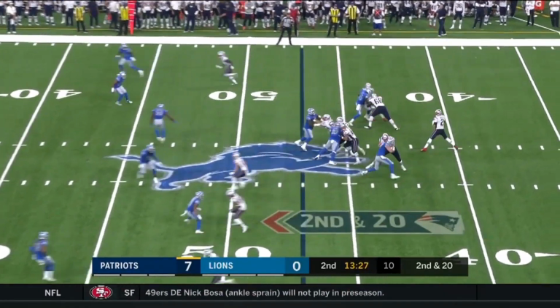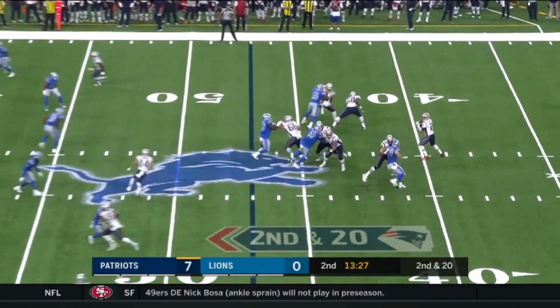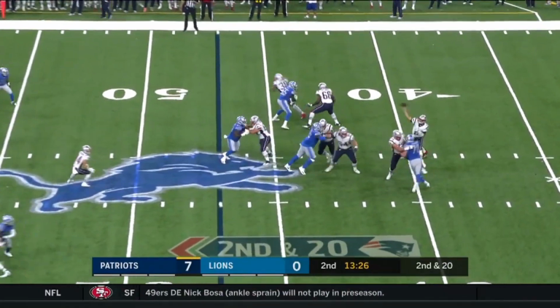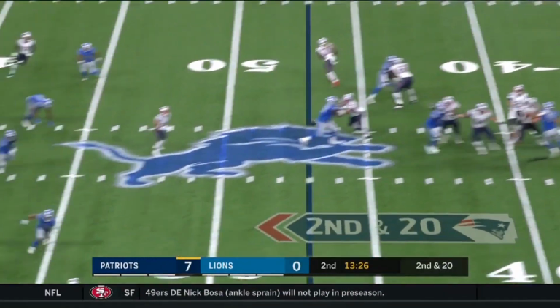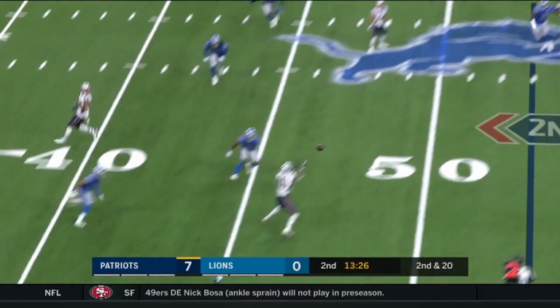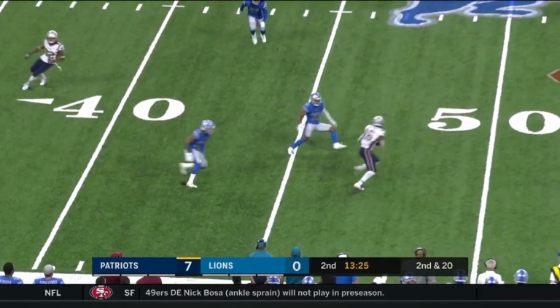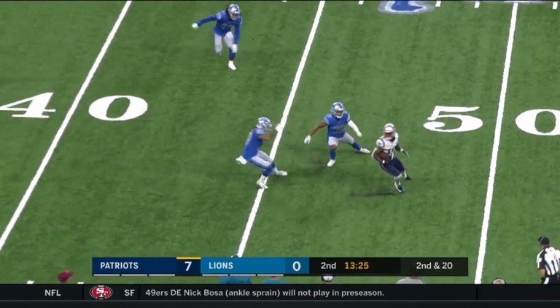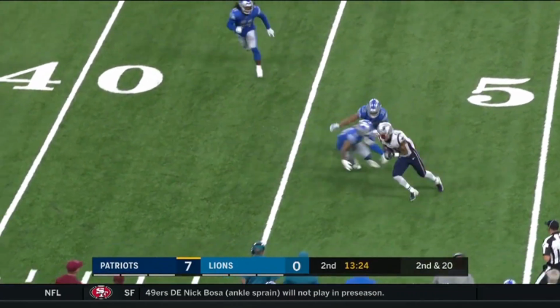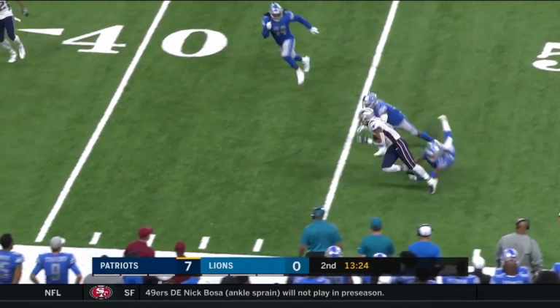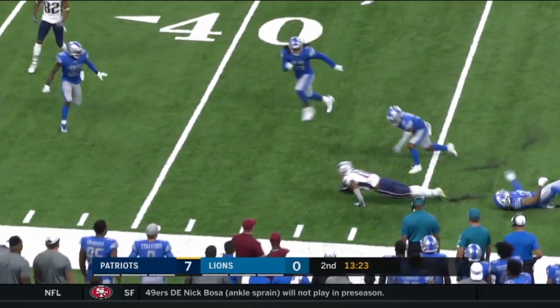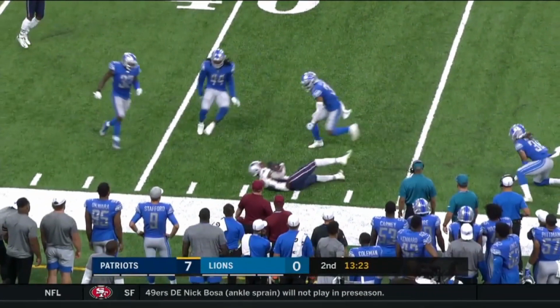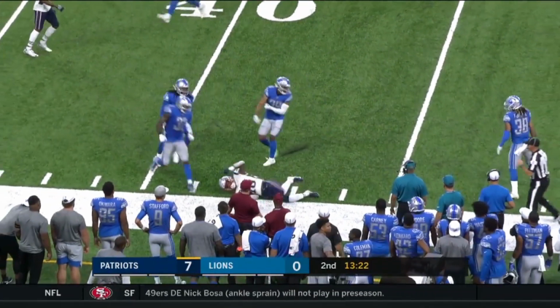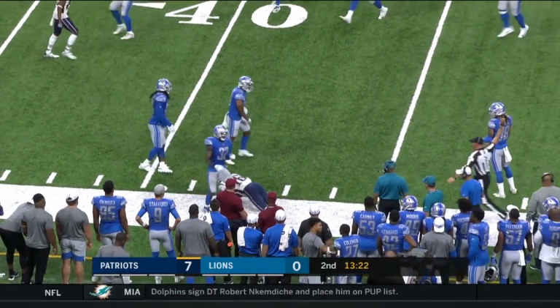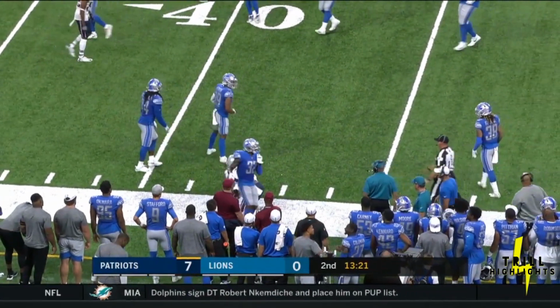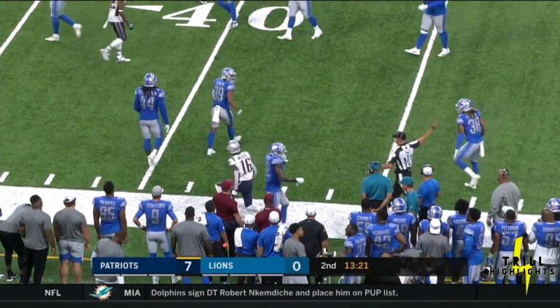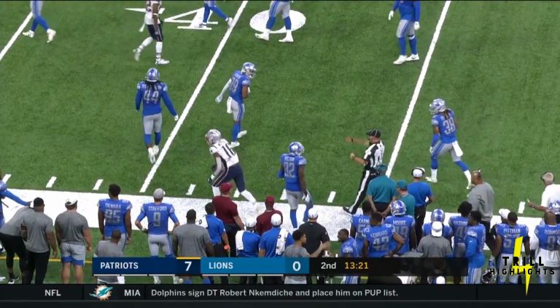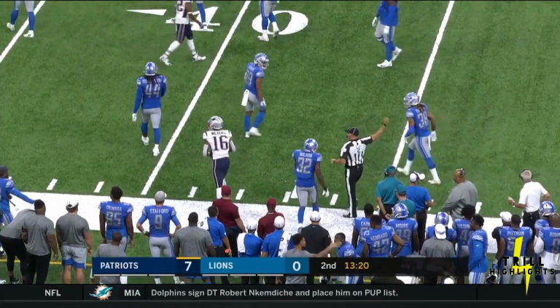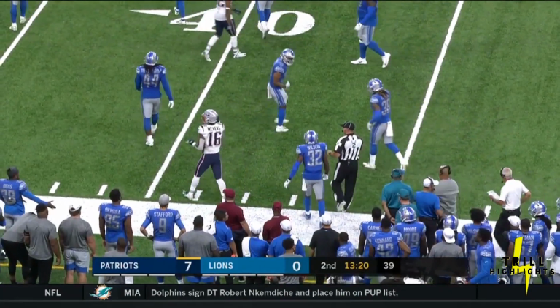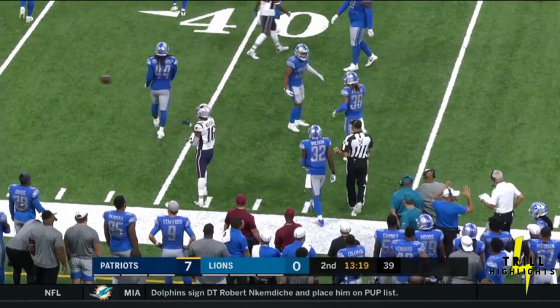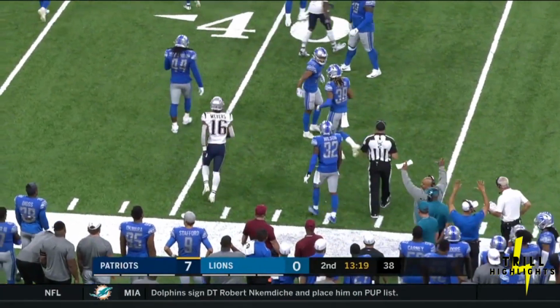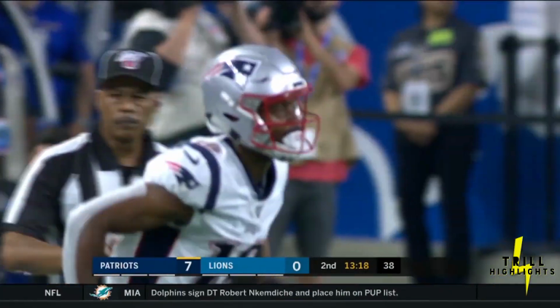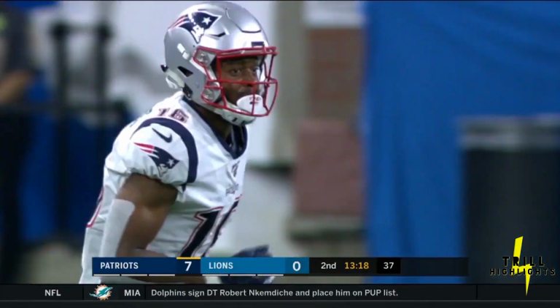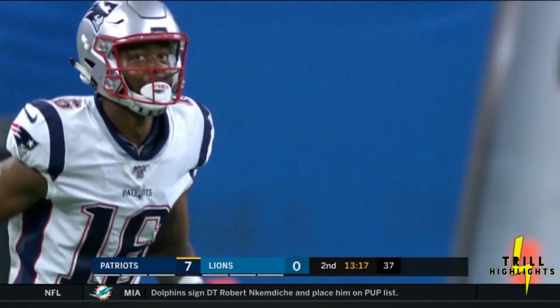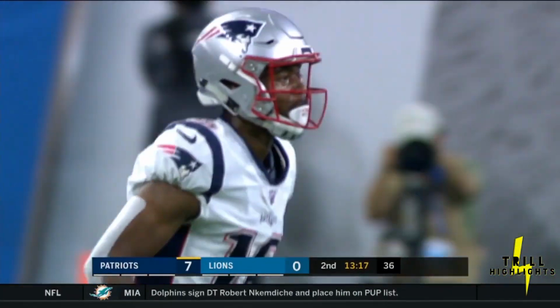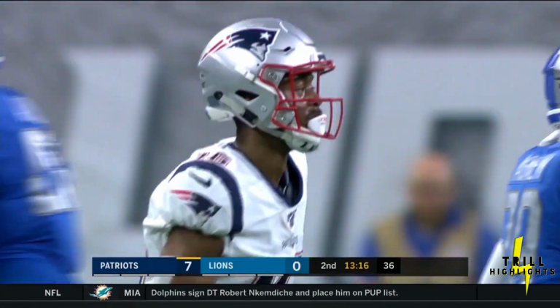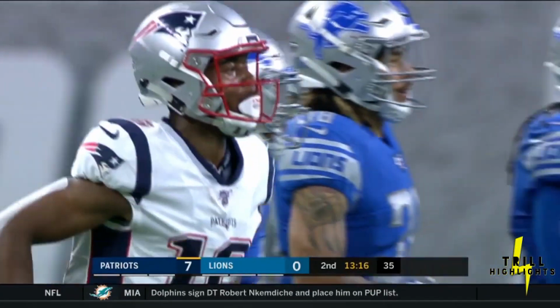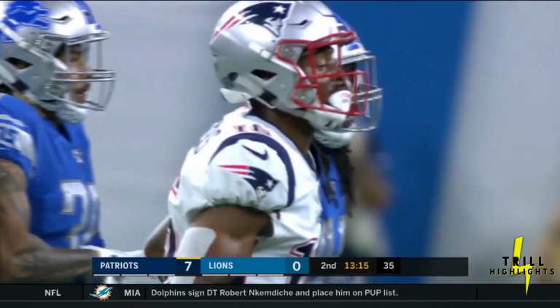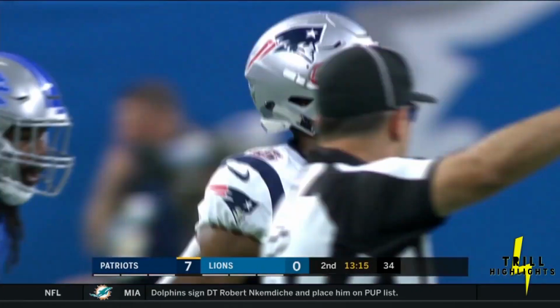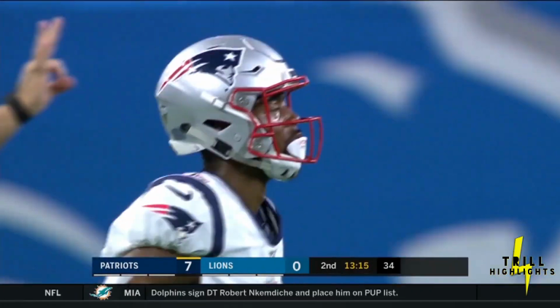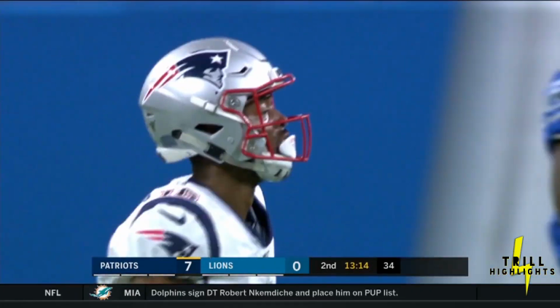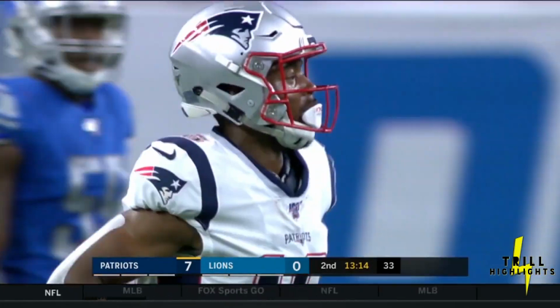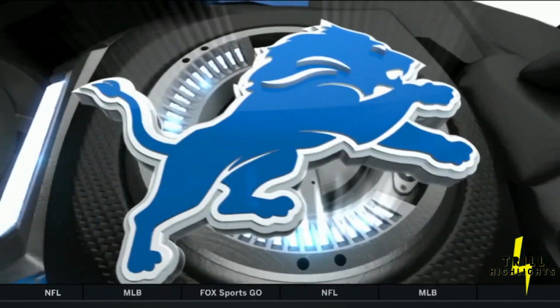Here comes Hoyer, going underneath. It's out past the original line of scrimmage to Jacoby Myers. Hoyer played his college football at North Carolina State.